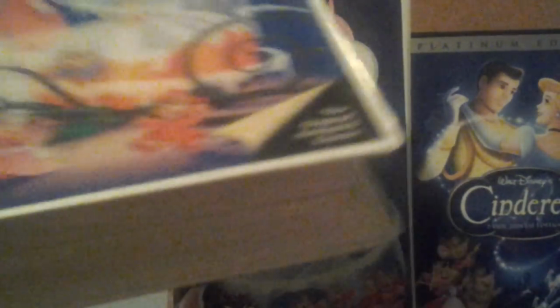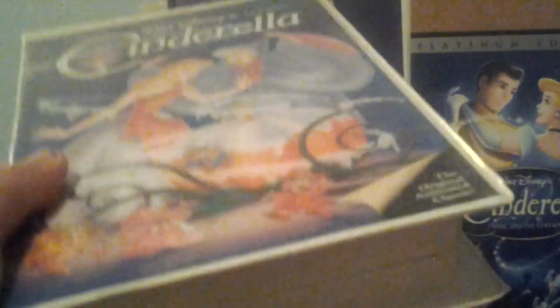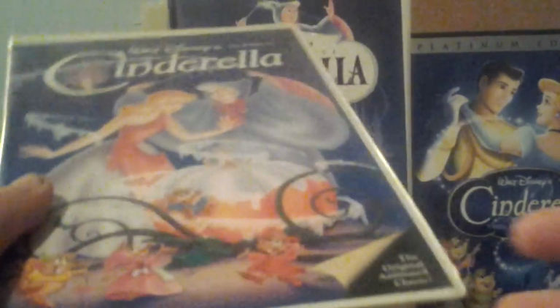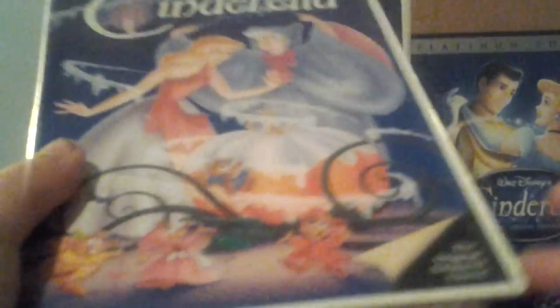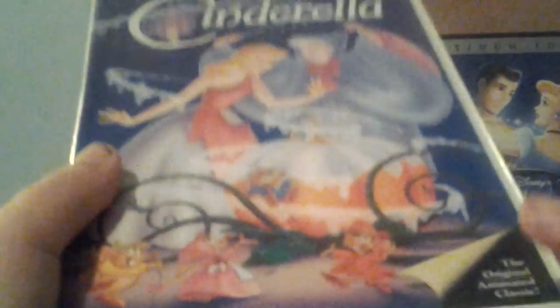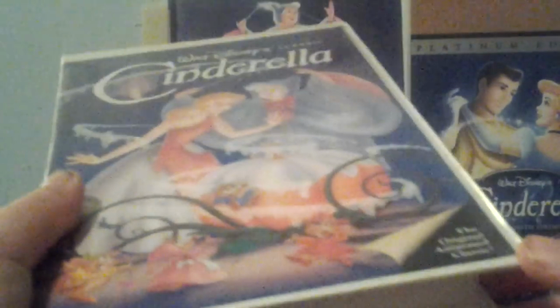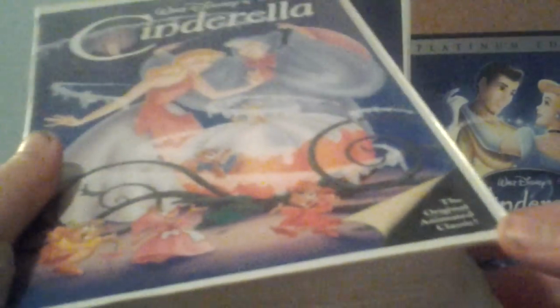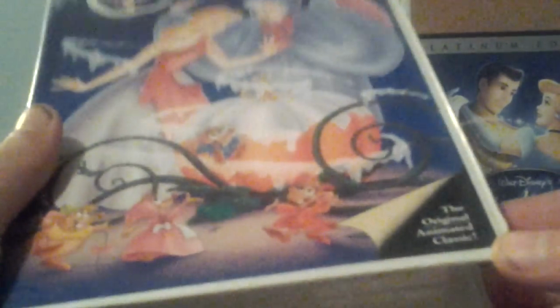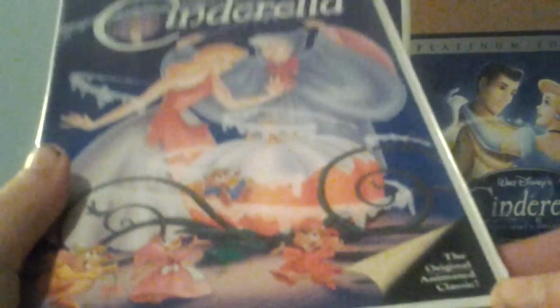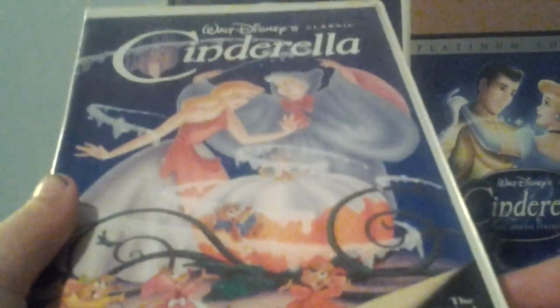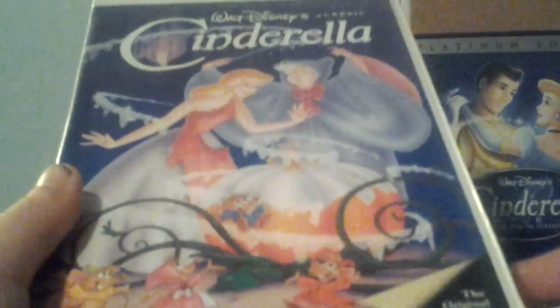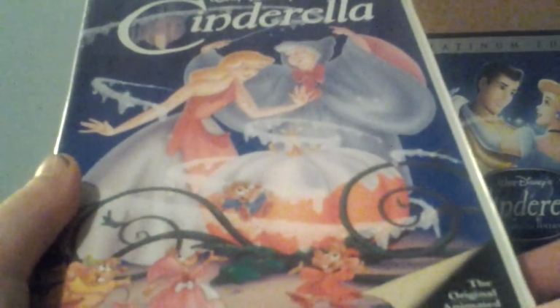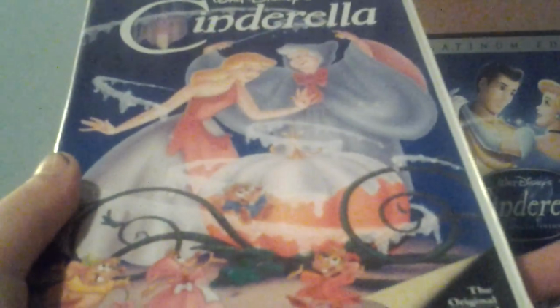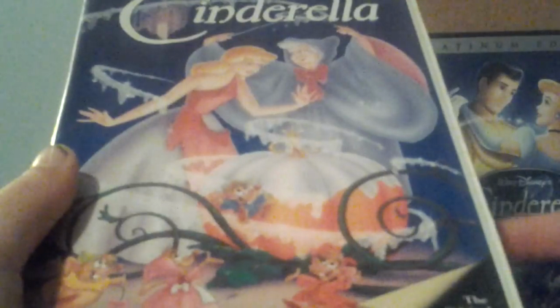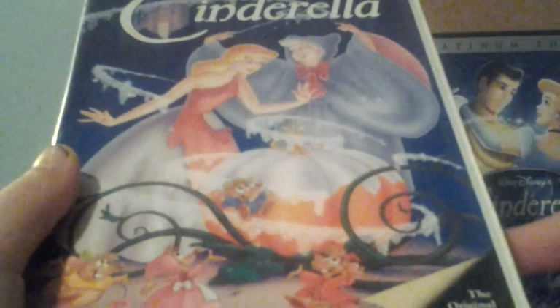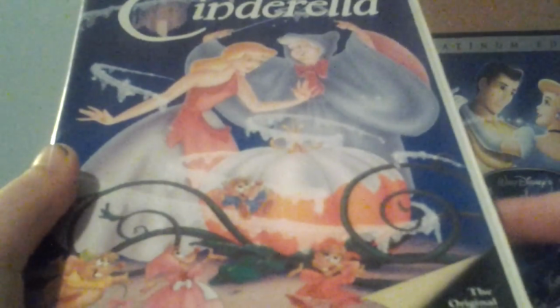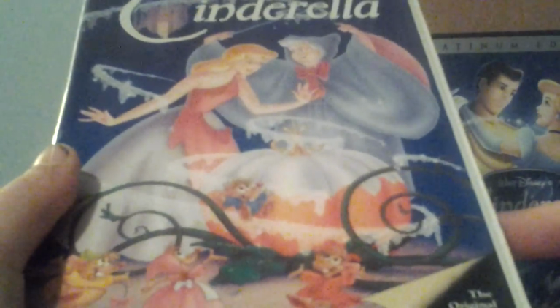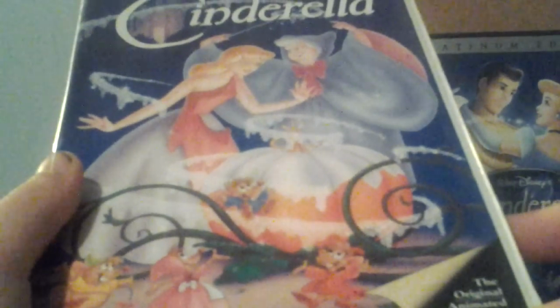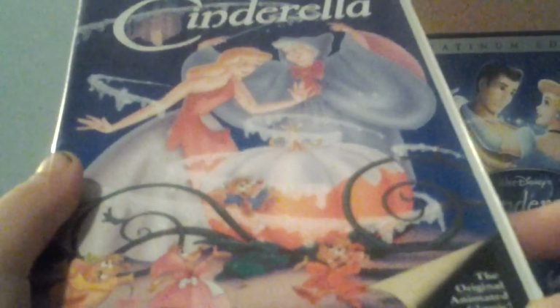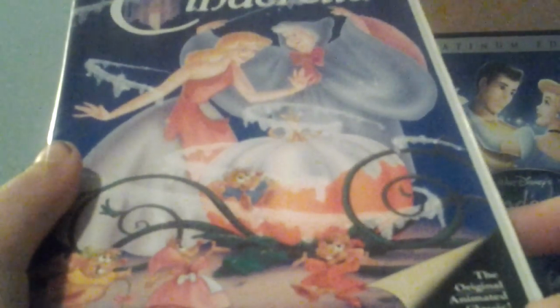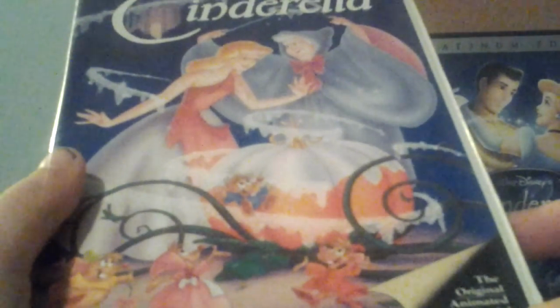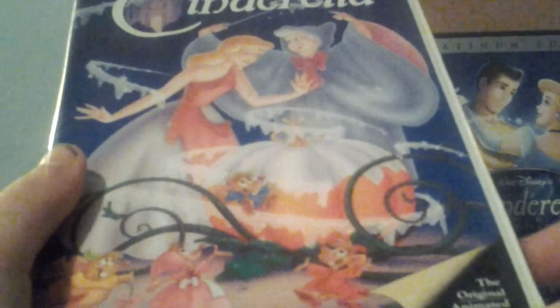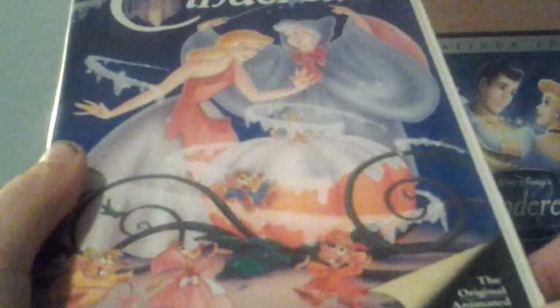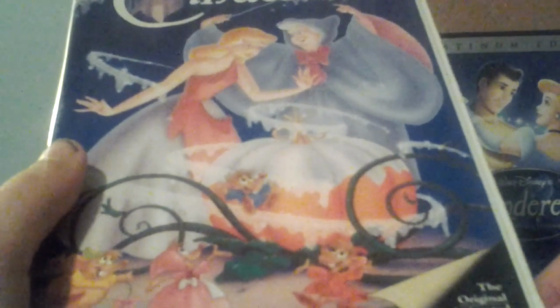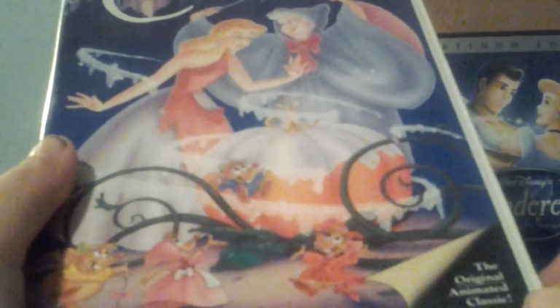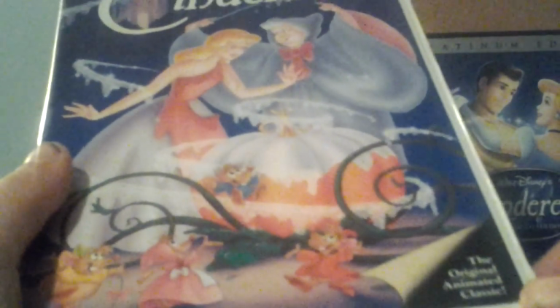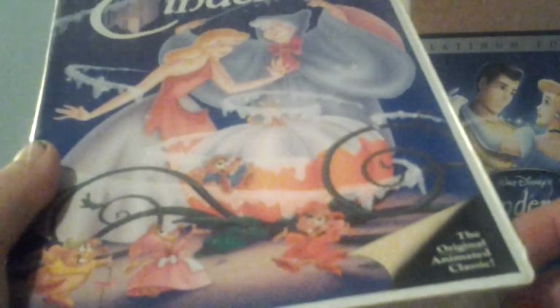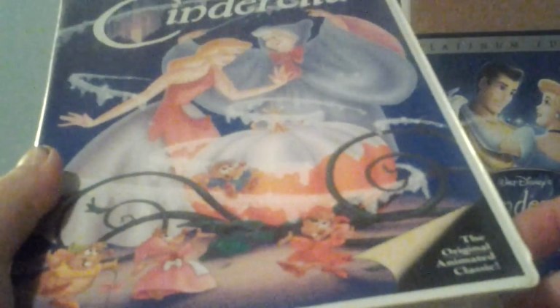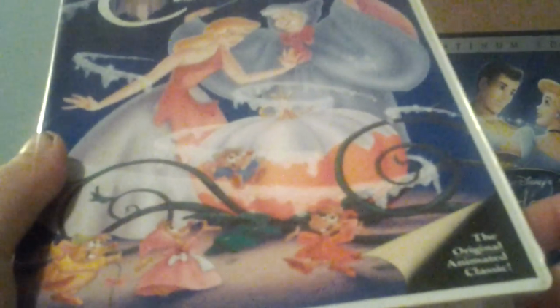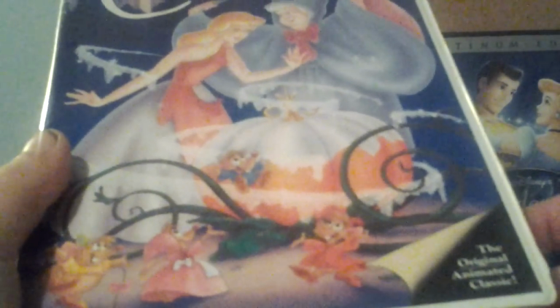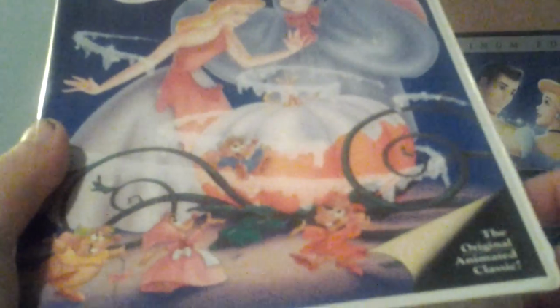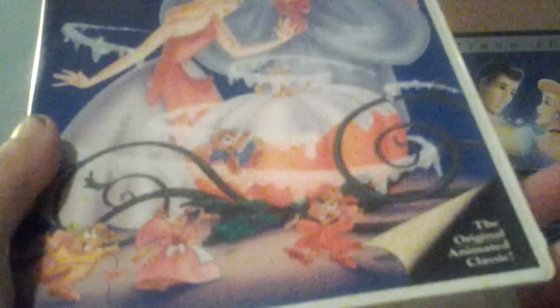I'm going to start with the original 1988 Black Diamond Classics VHS of Cinderella. I got this at Savers and Walker Island back in December of 2011.